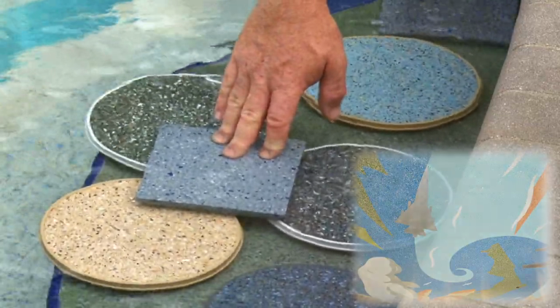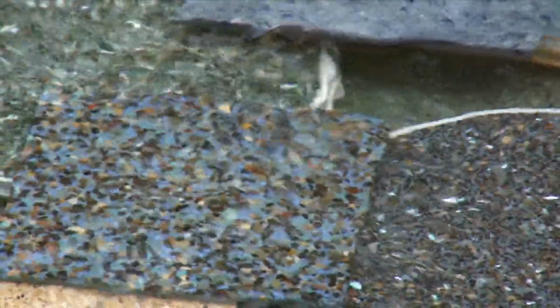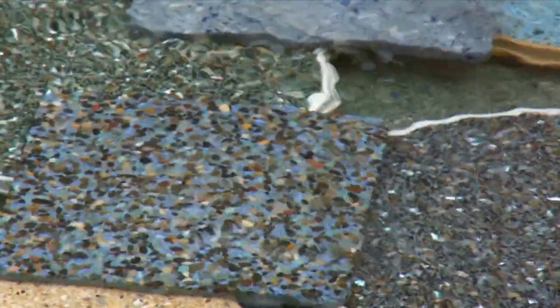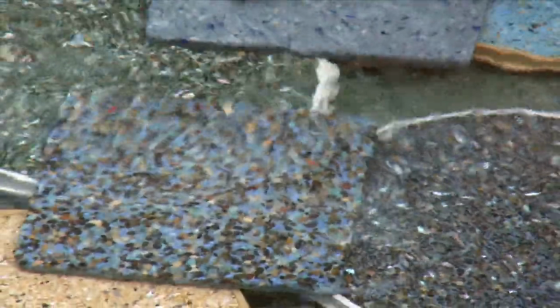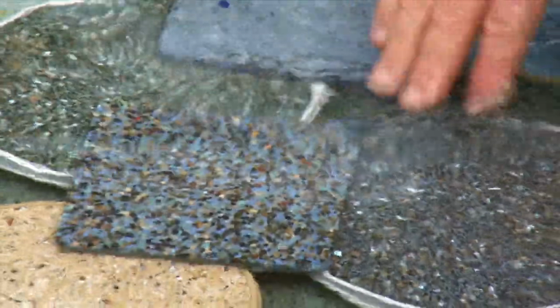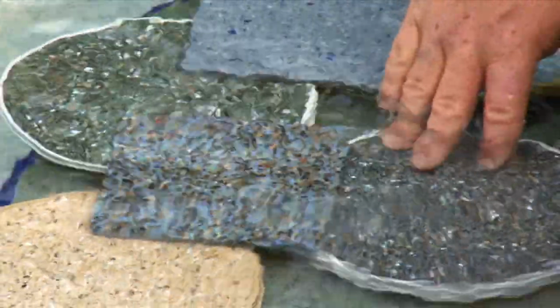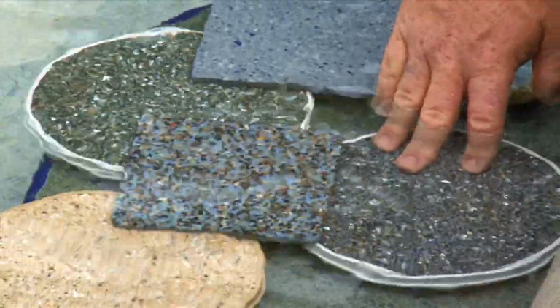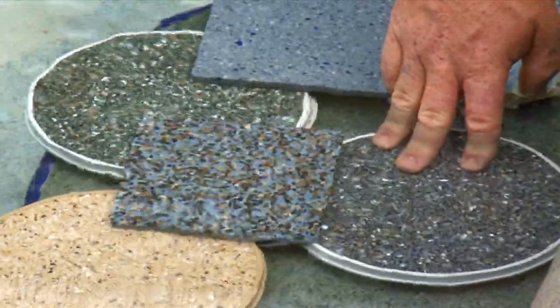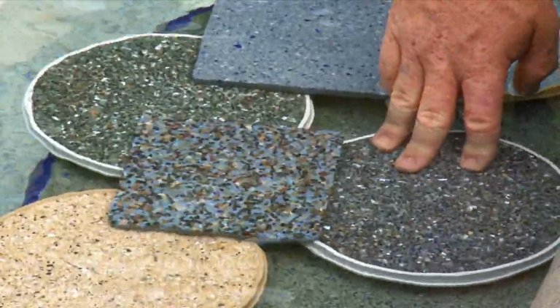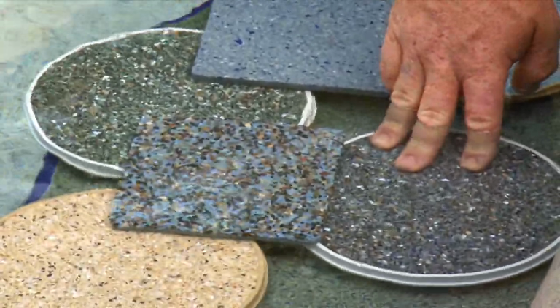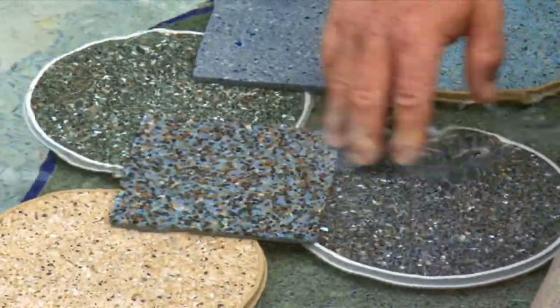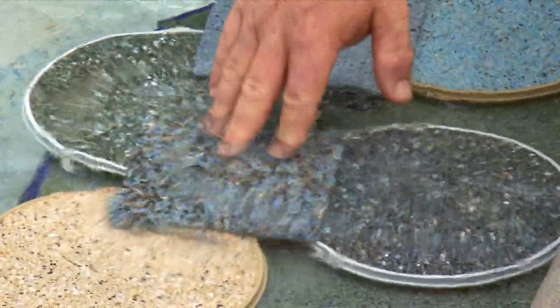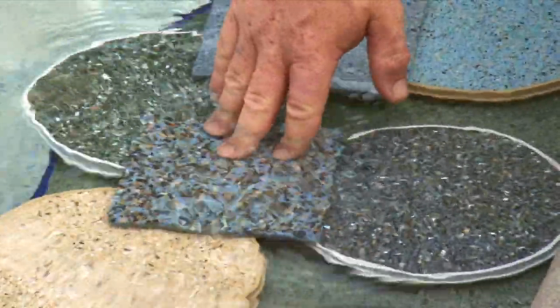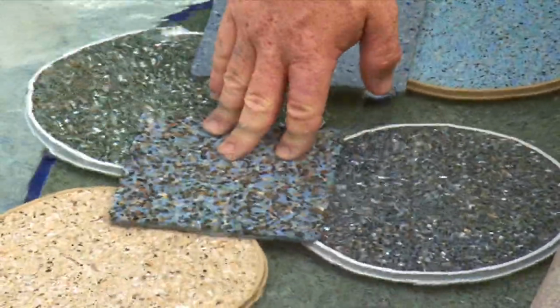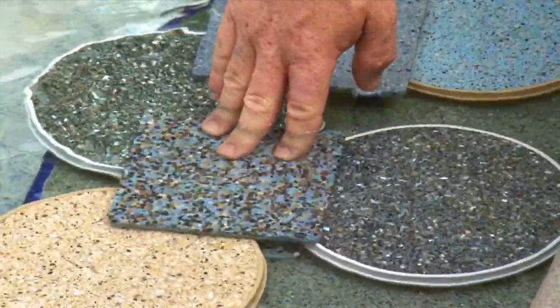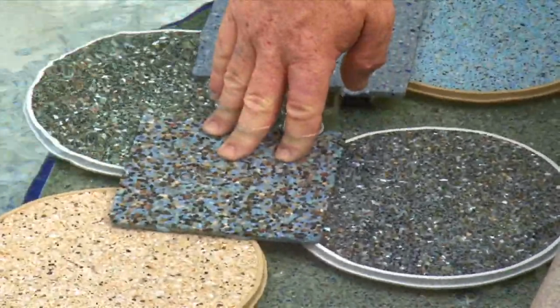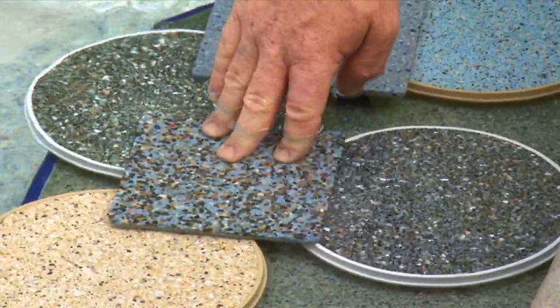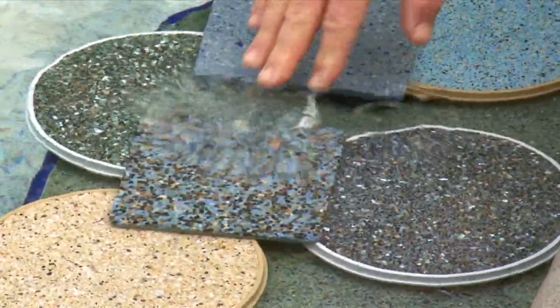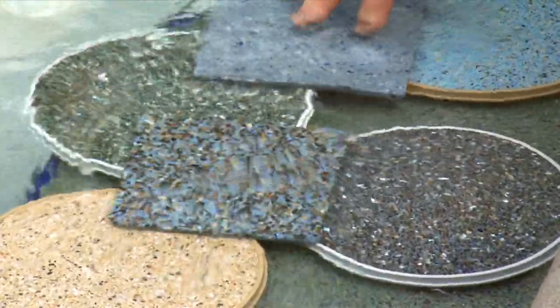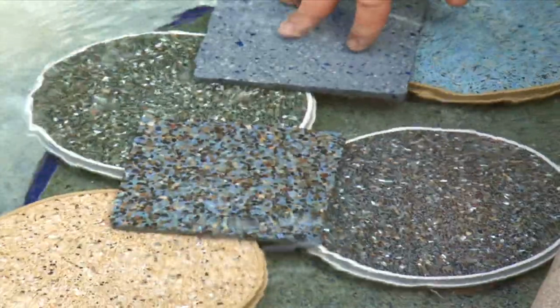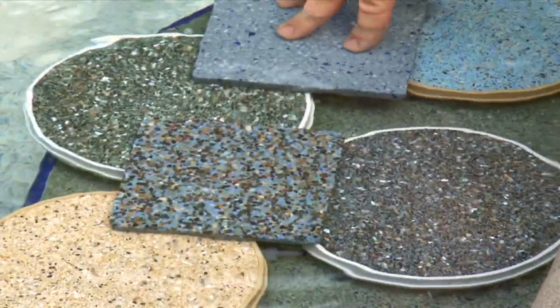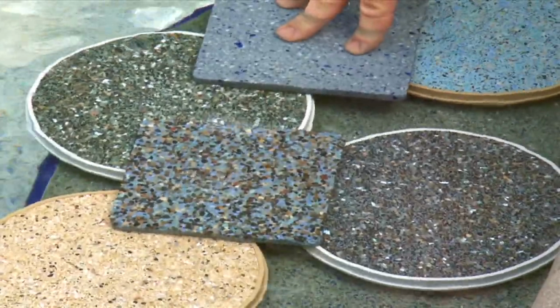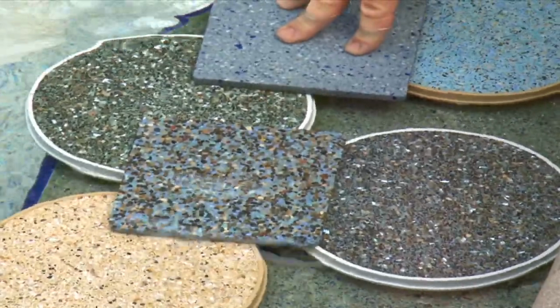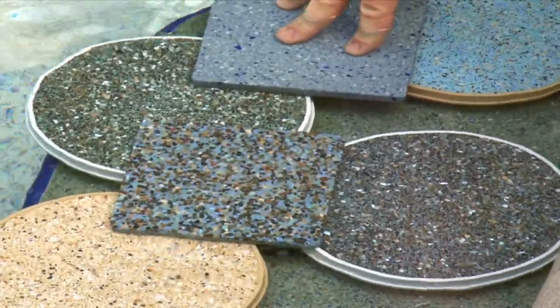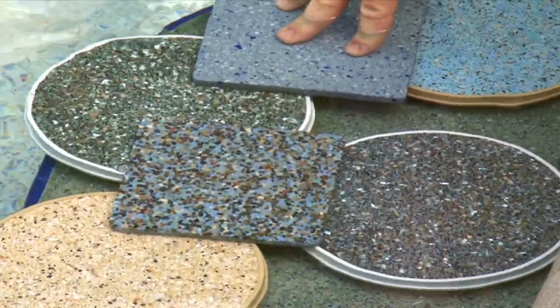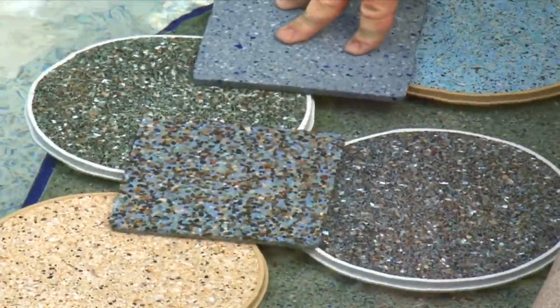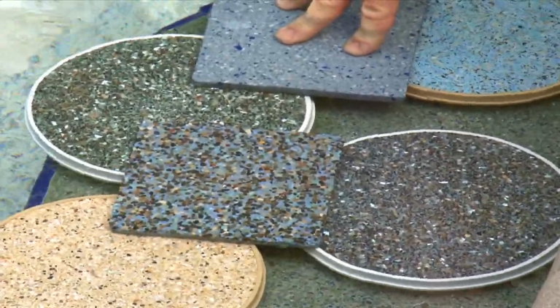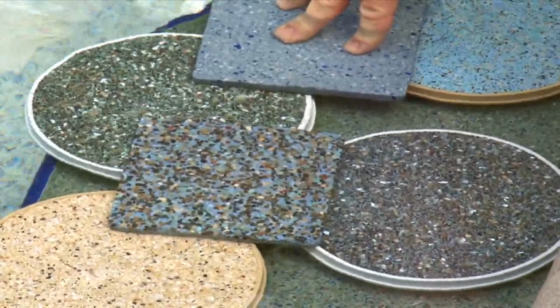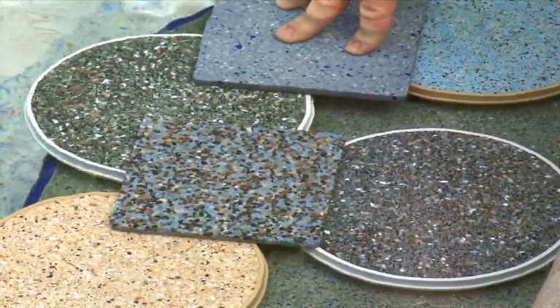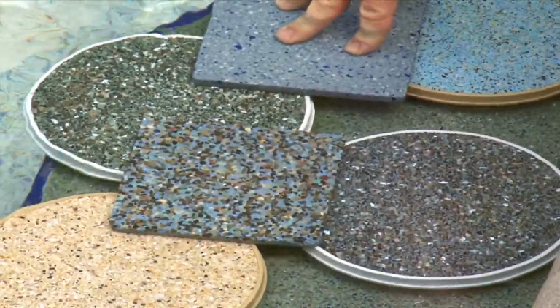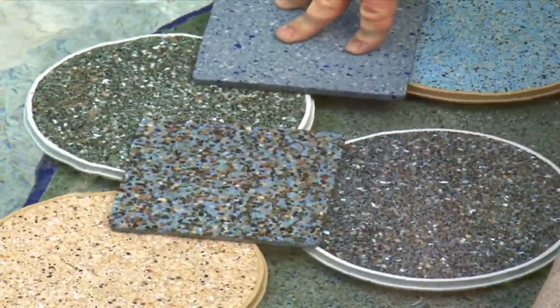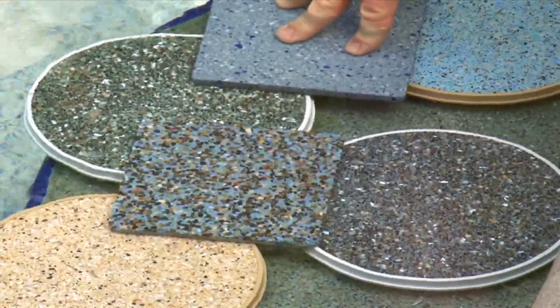So you have a small pebble, you have a large pebble, you have a polished finish, and then you have different types of additives.